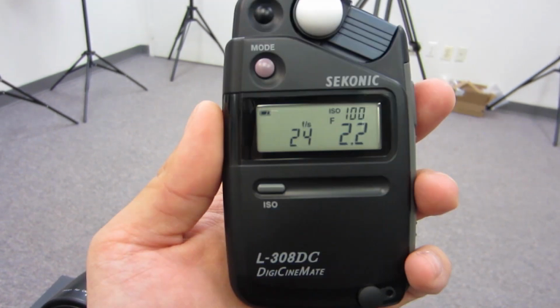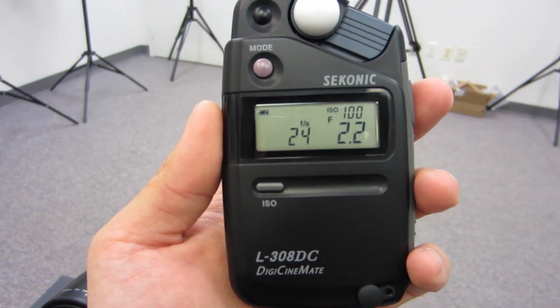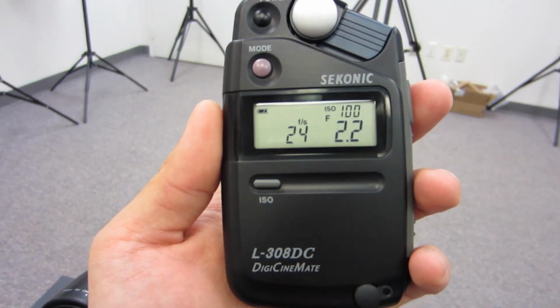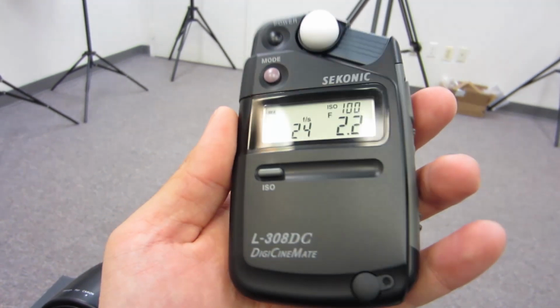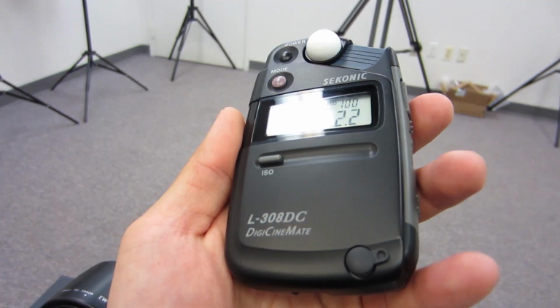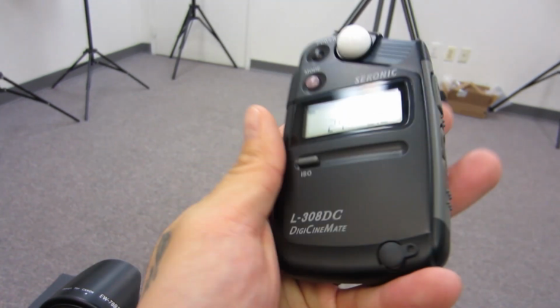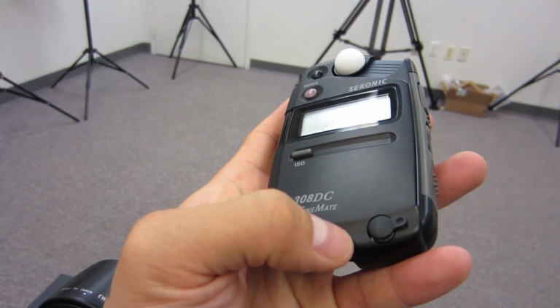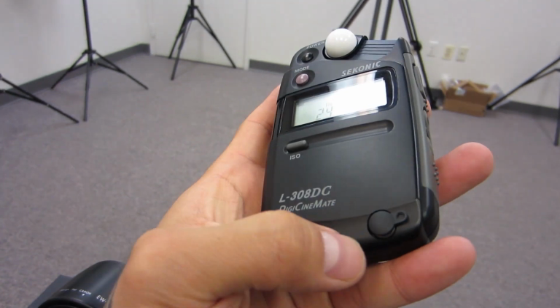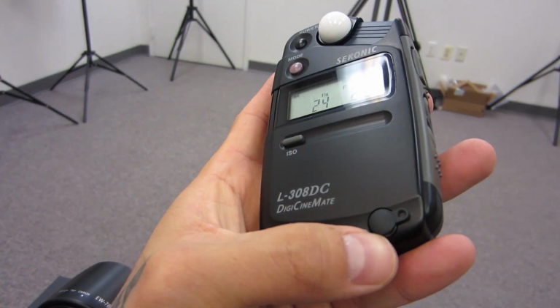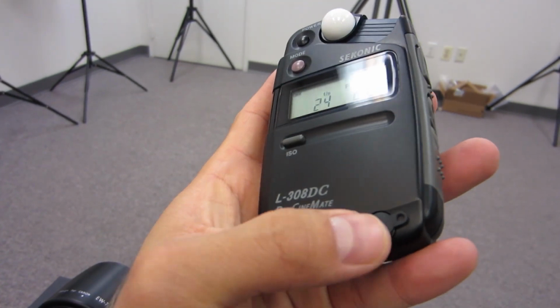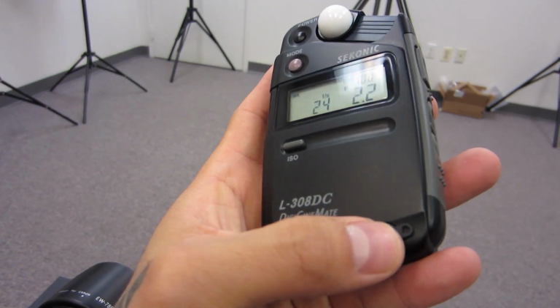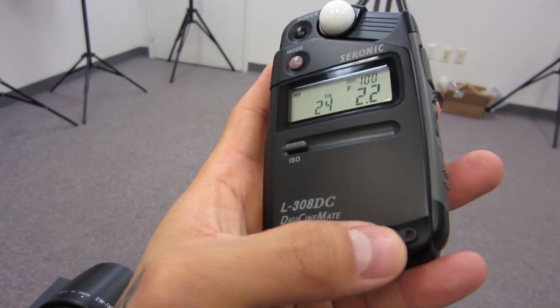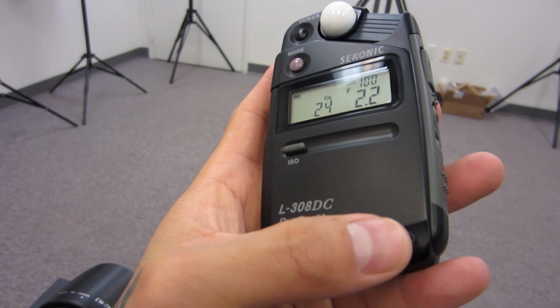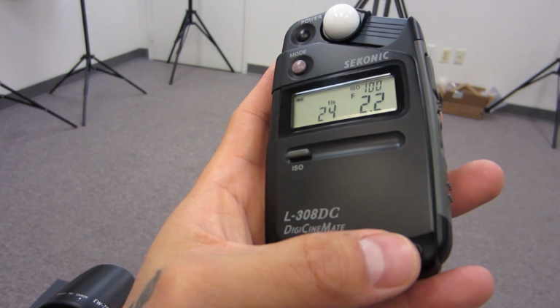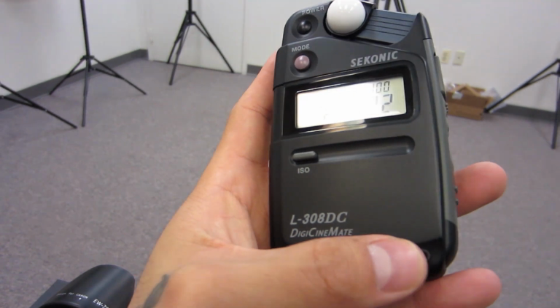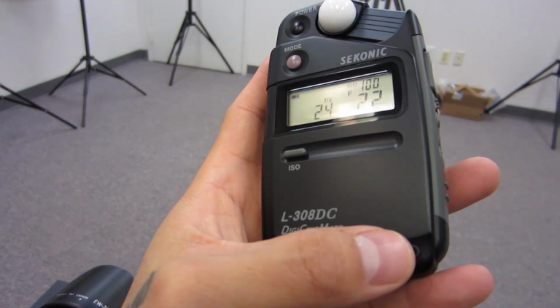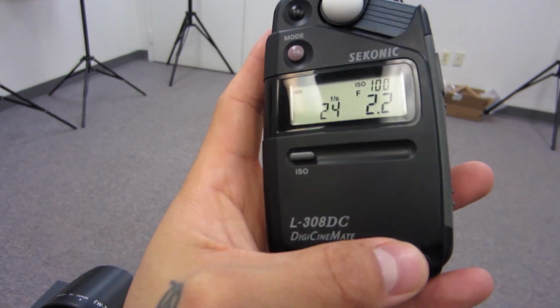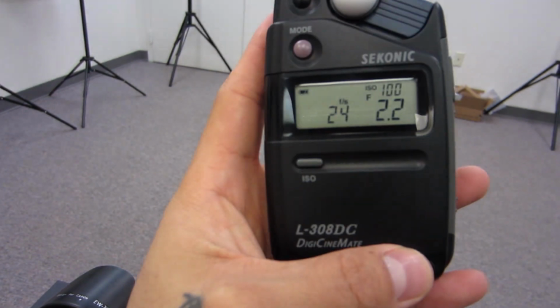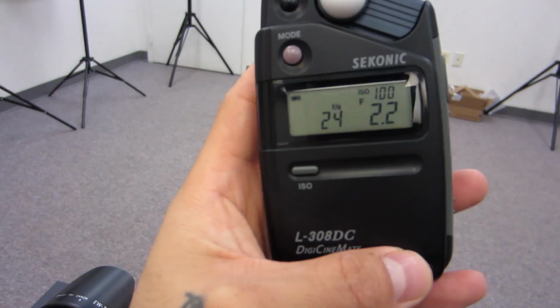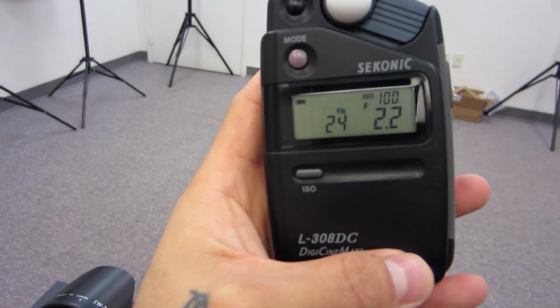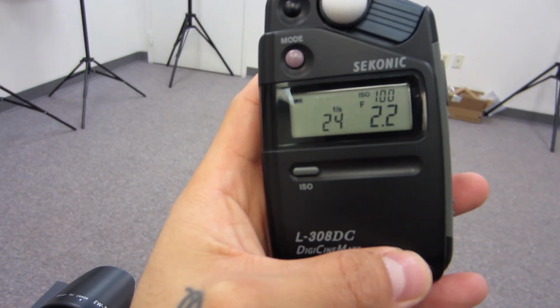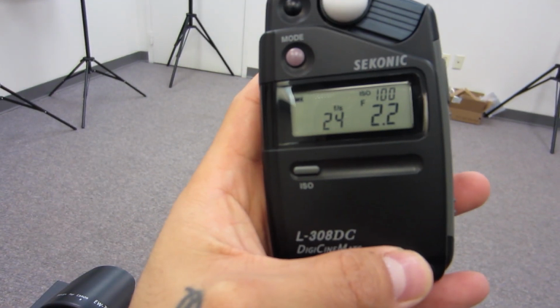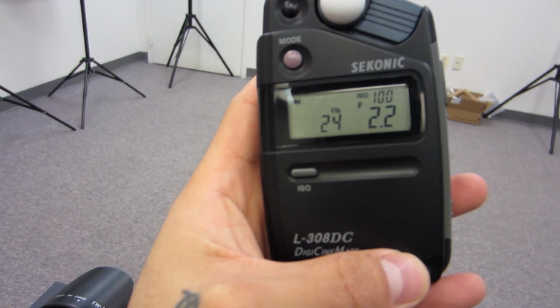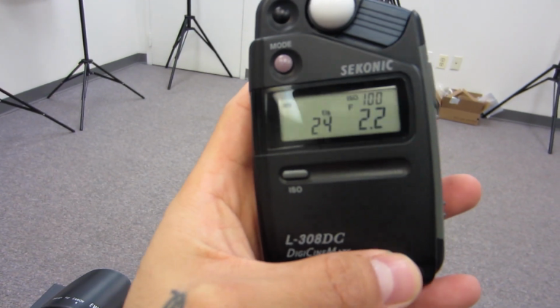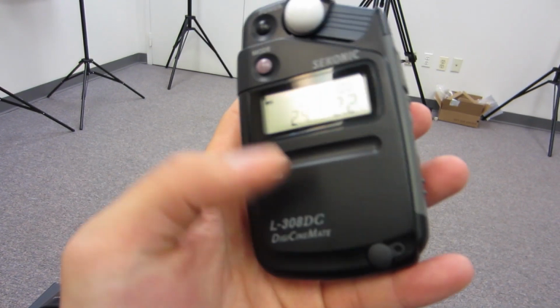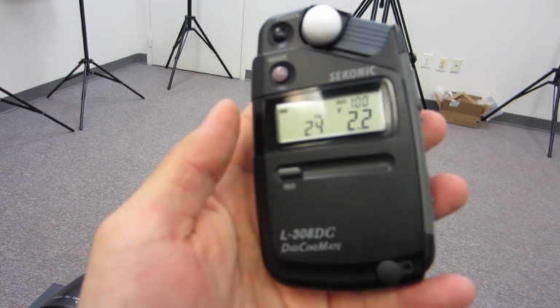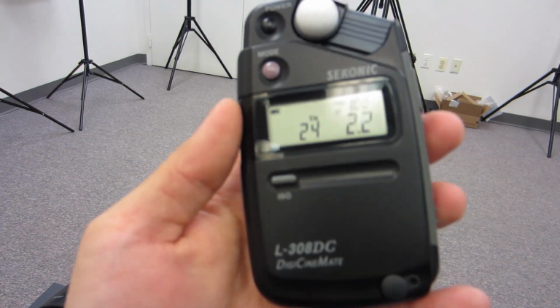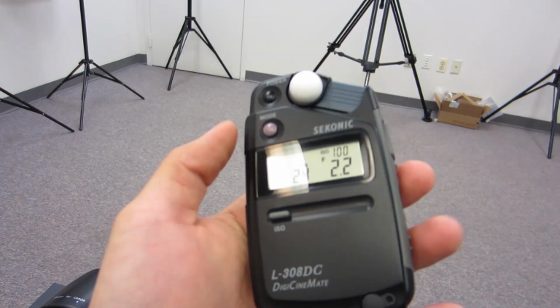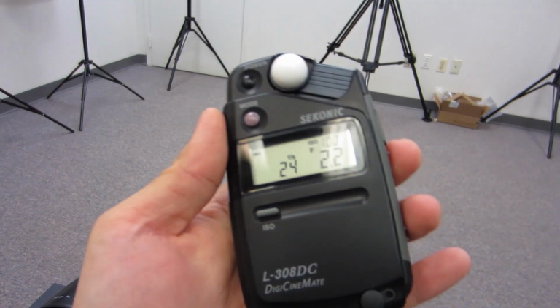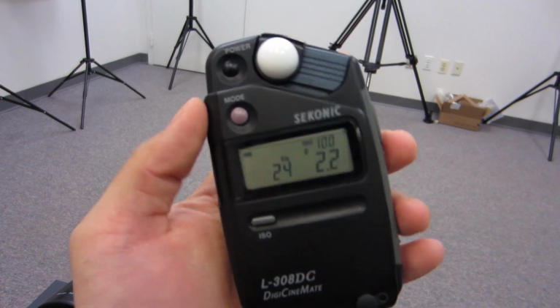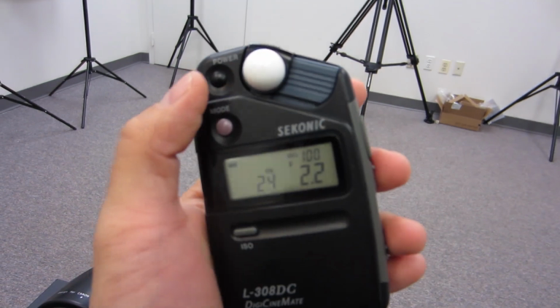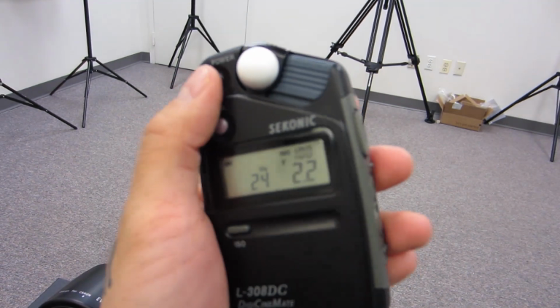This right here is a plug where you can connect a cord directly from a flash or strobe and get a reading off of it that way.